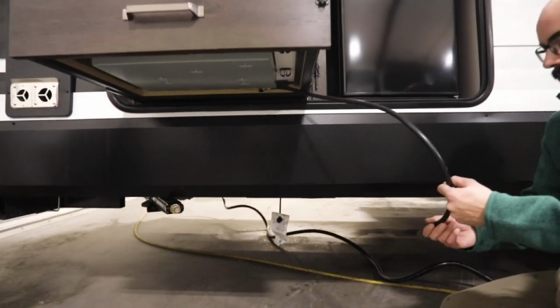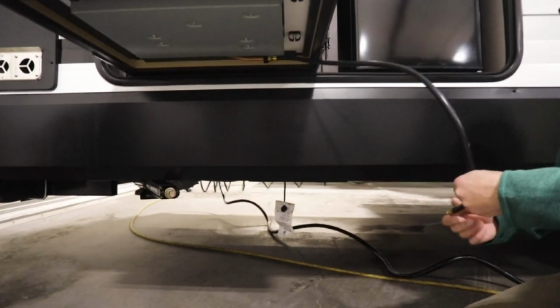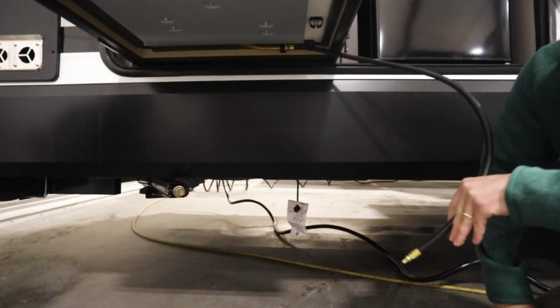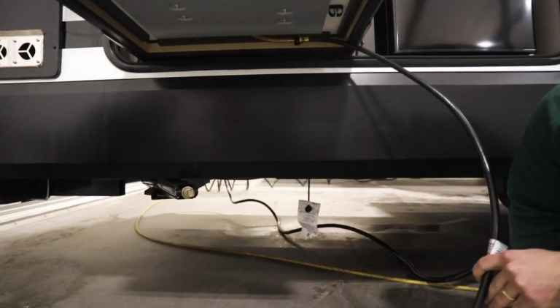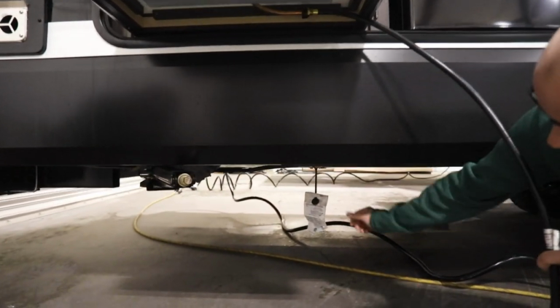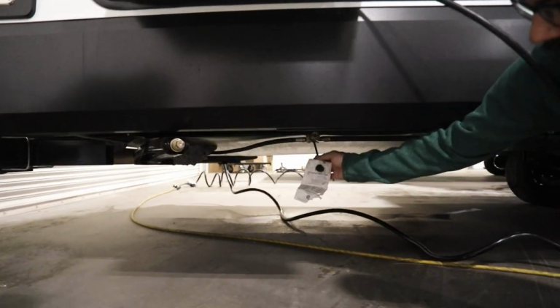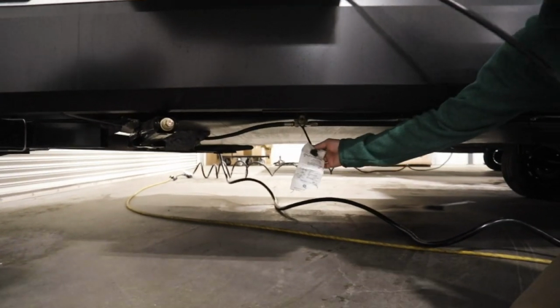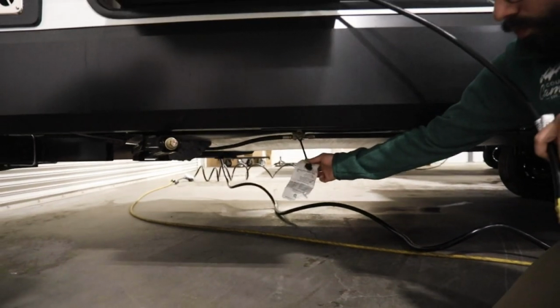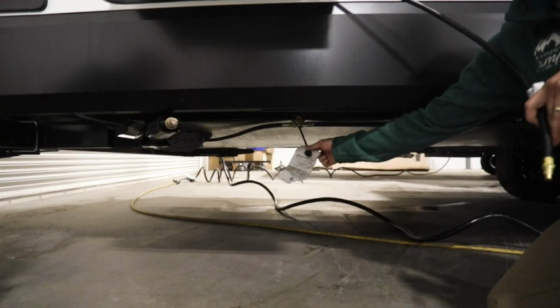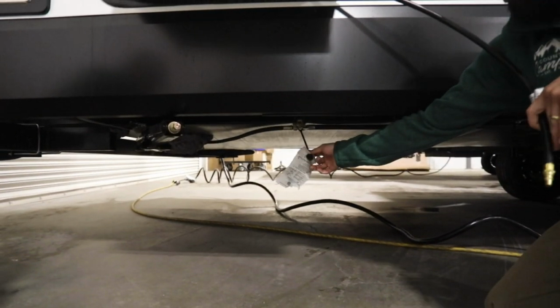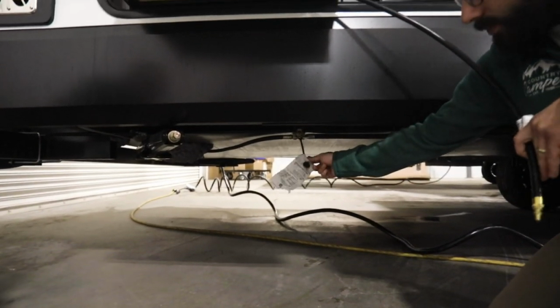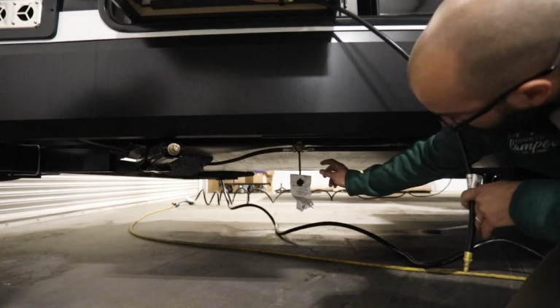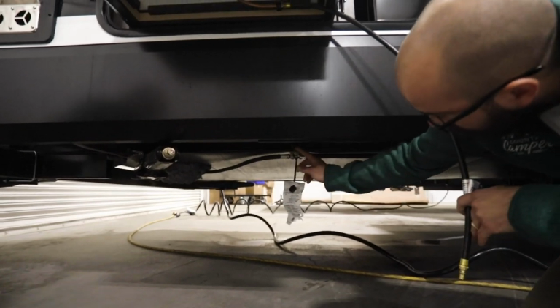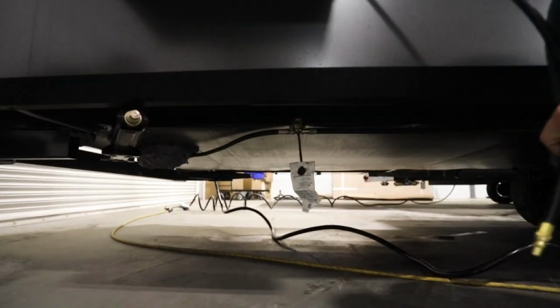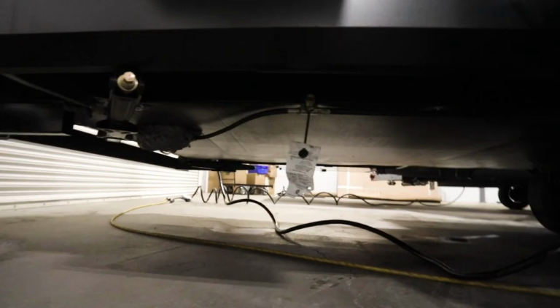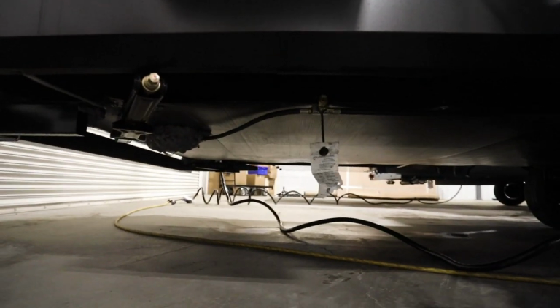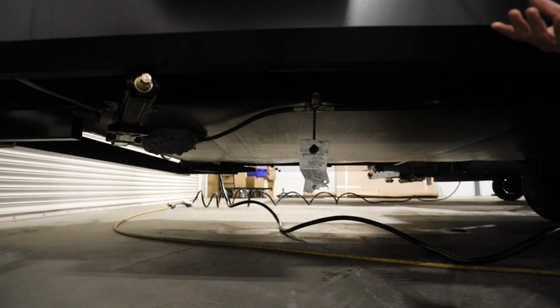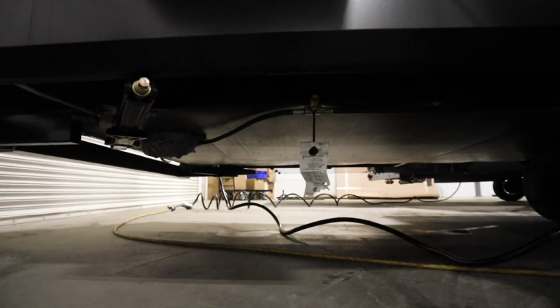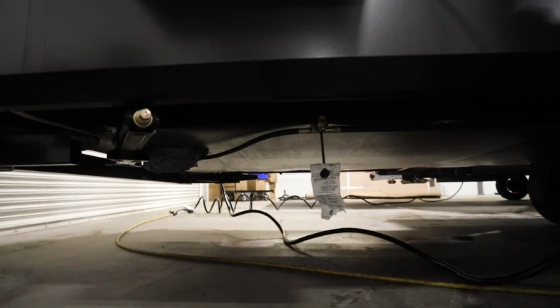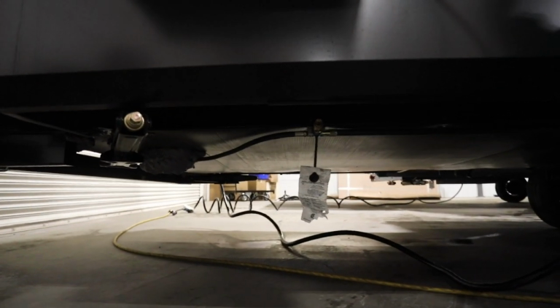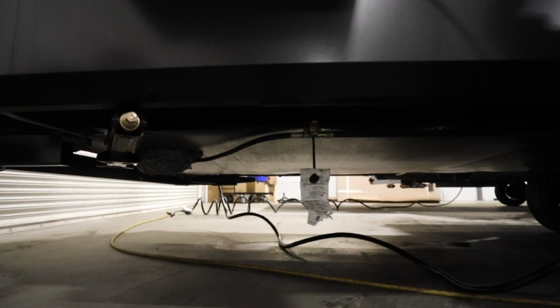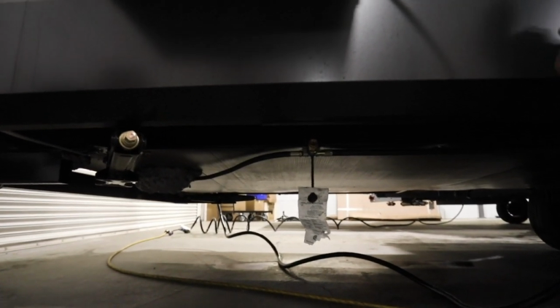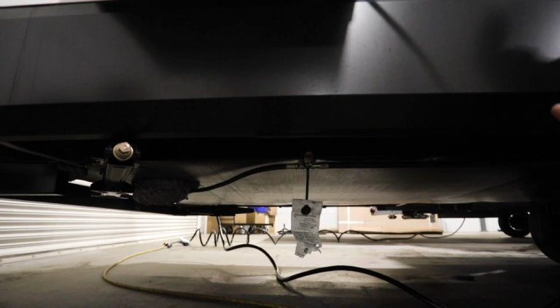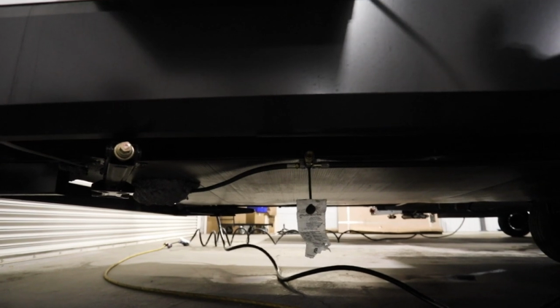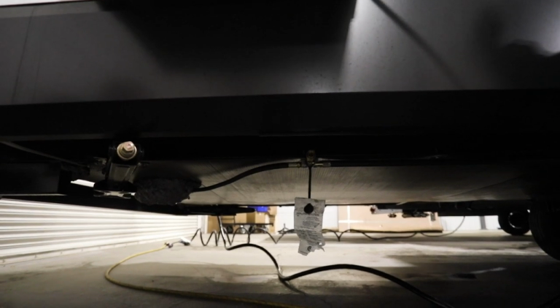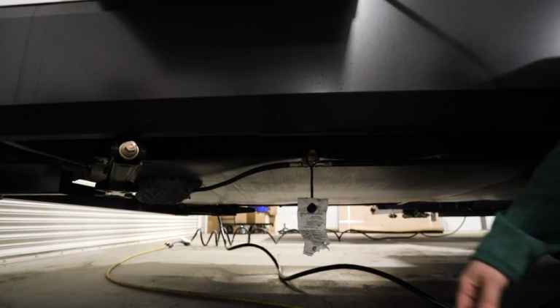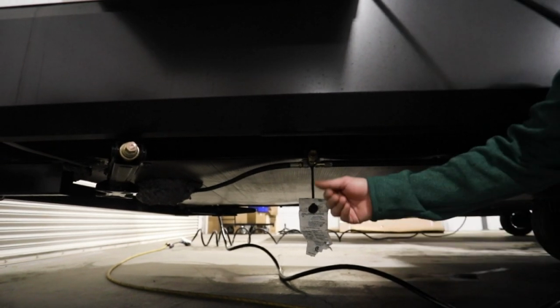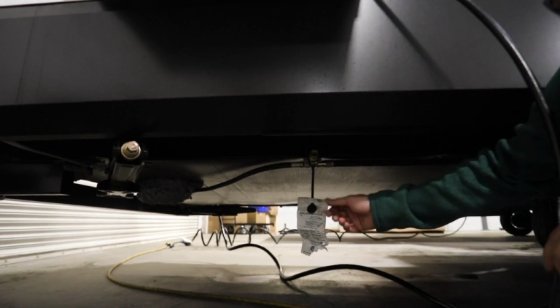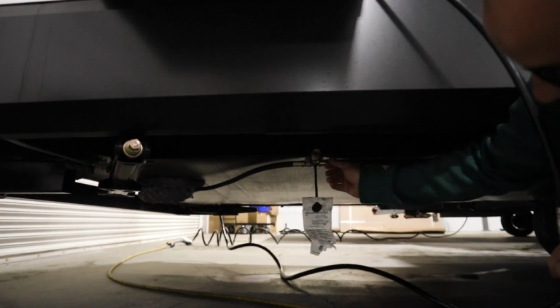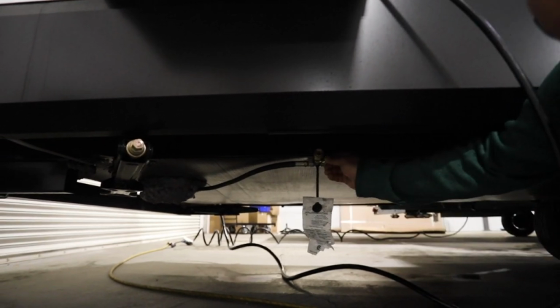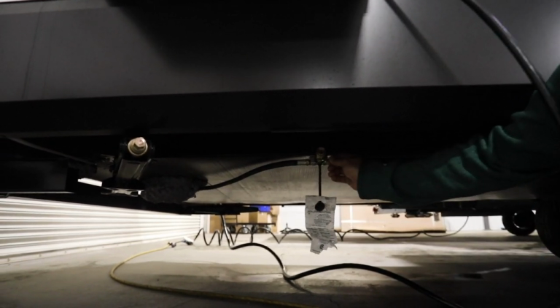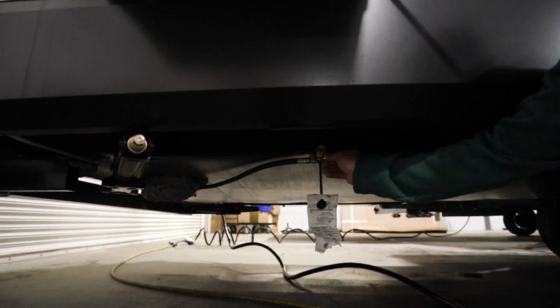So to operate that Quick Connect, first you will find a rubber plug that goes in there to protect the insides of that plug, keeping it clean from dirt and debris from going down the road. So once you pull that out, you'll find that there's going to be a lever here.